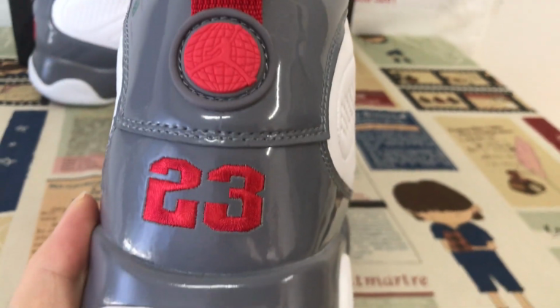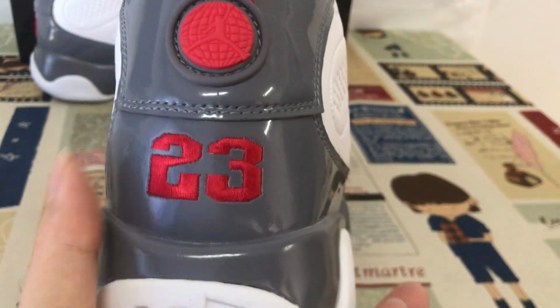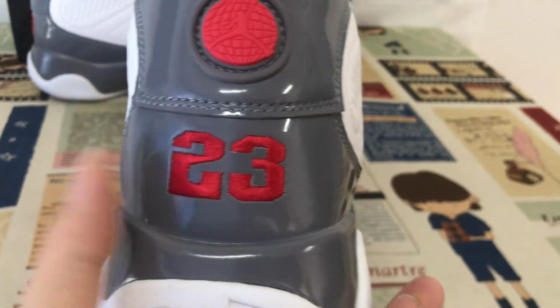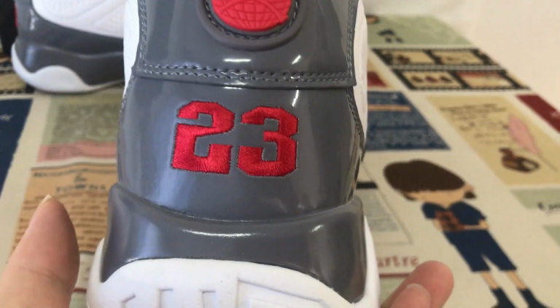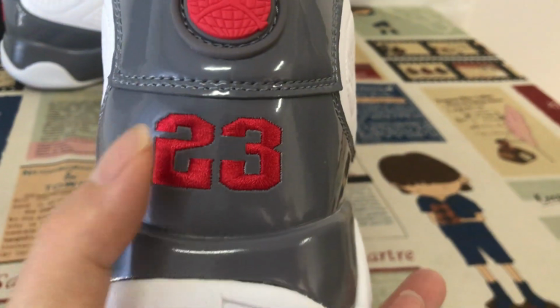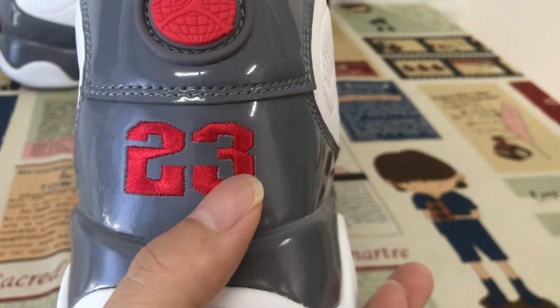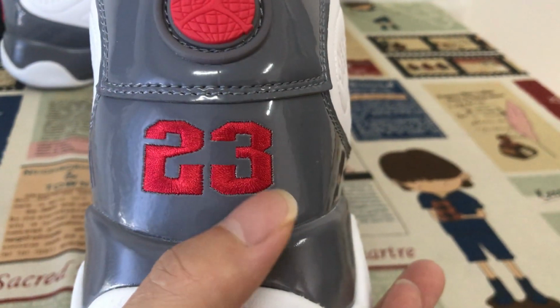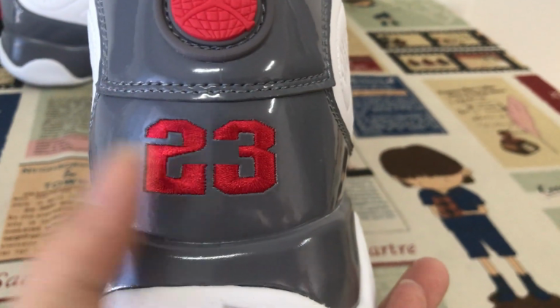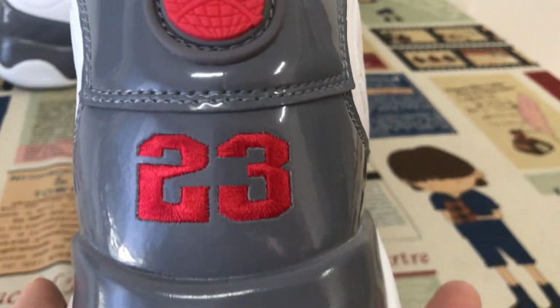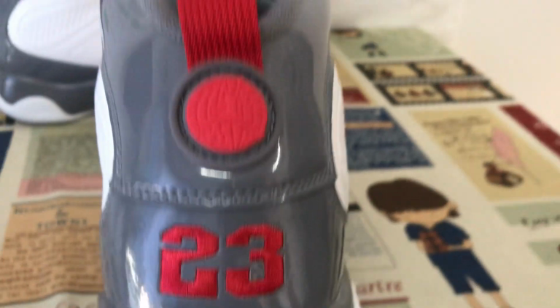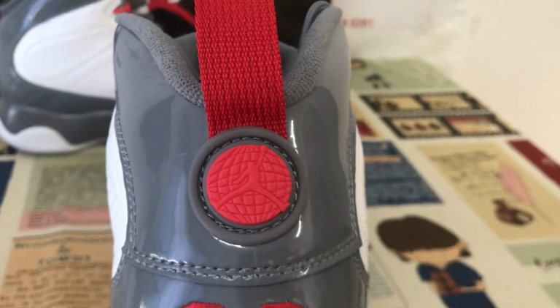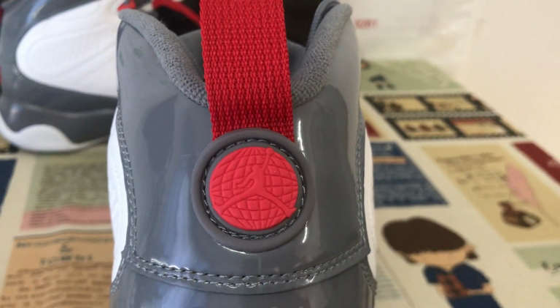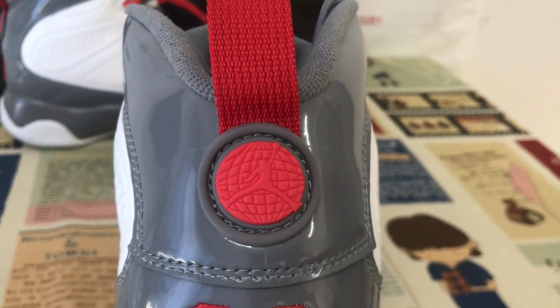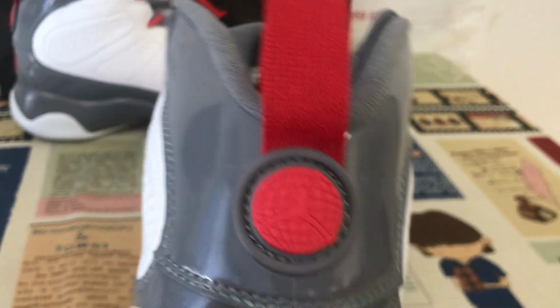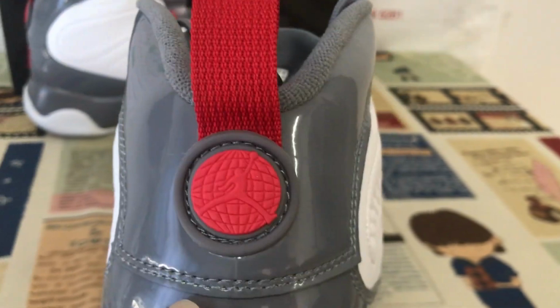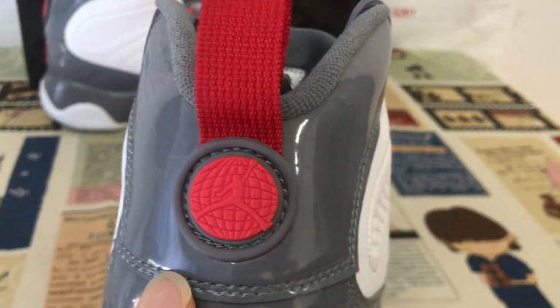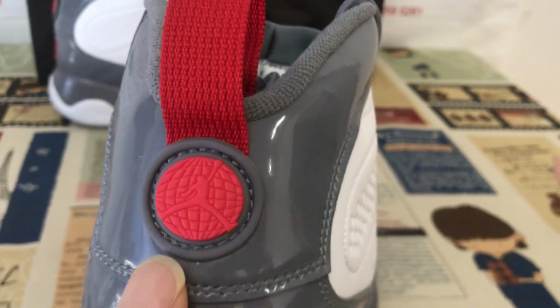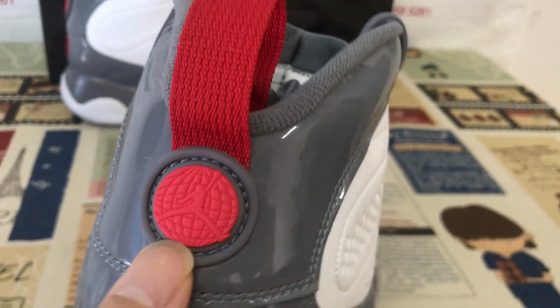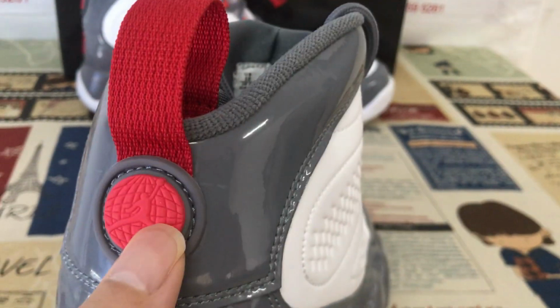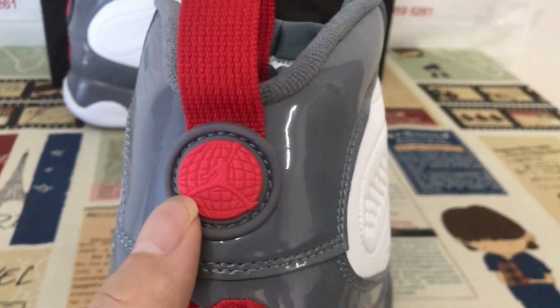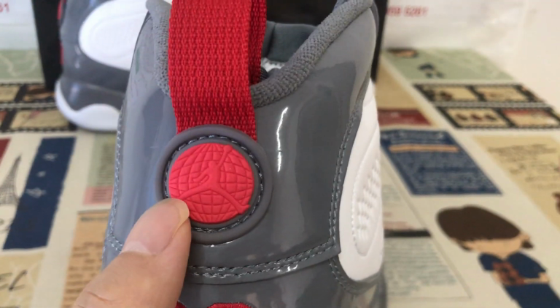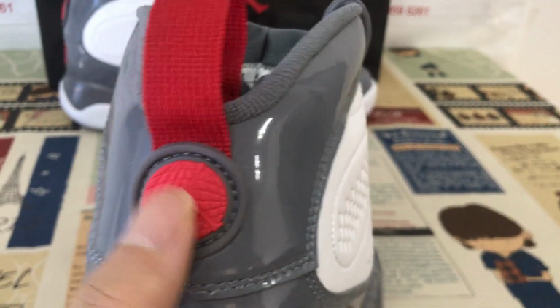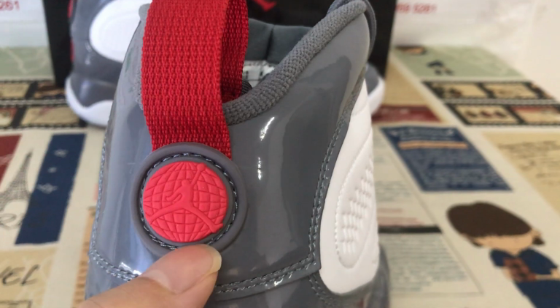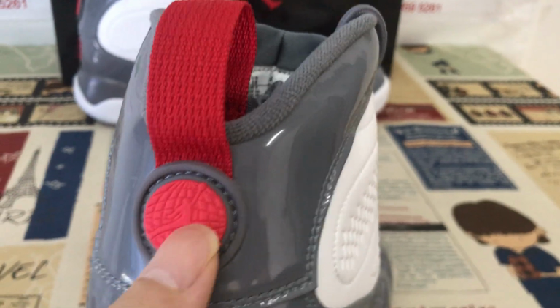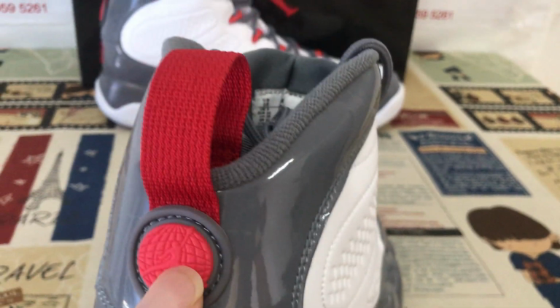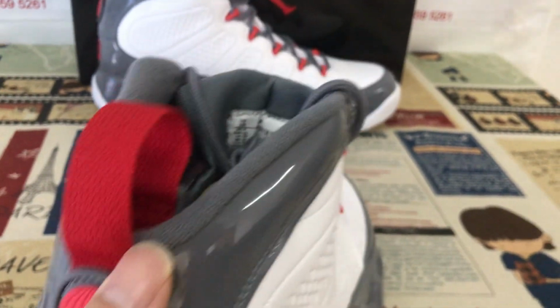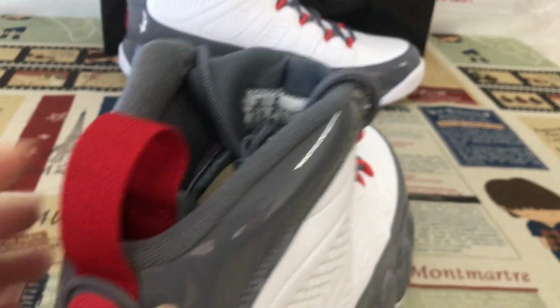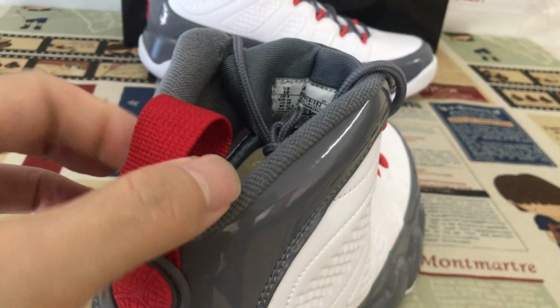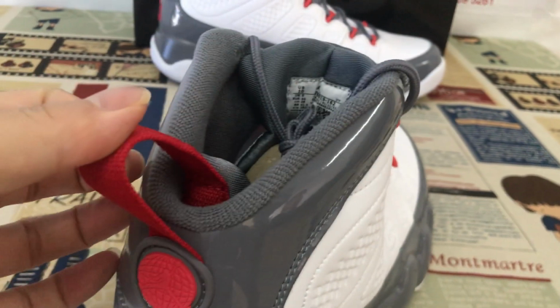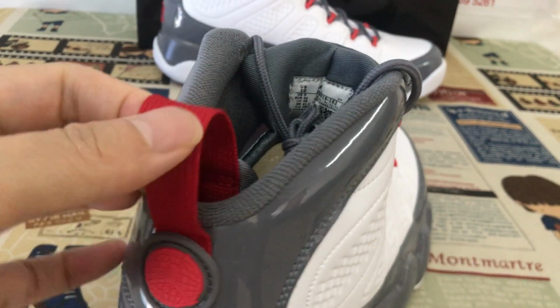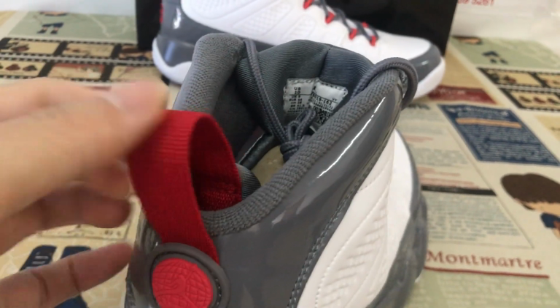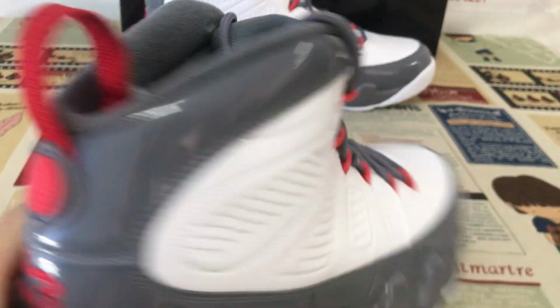Here's the back view with the two-three embroidery station on the back, and the back strap with the gentleman logo. Here's the red back tab.